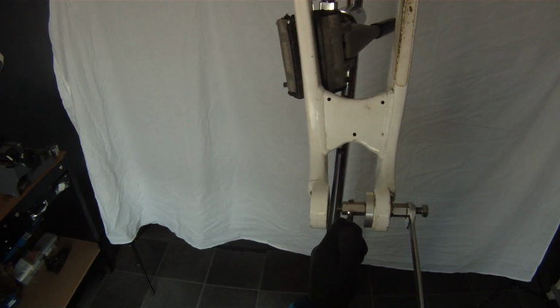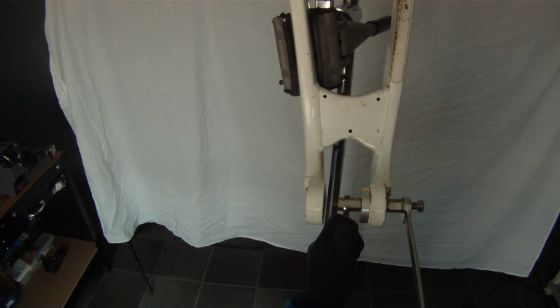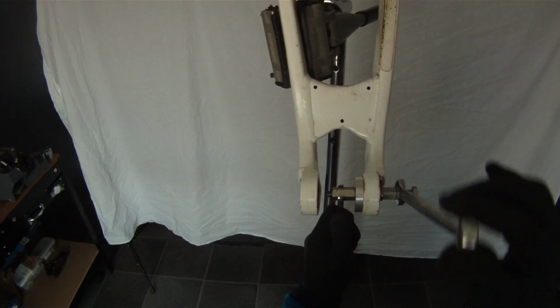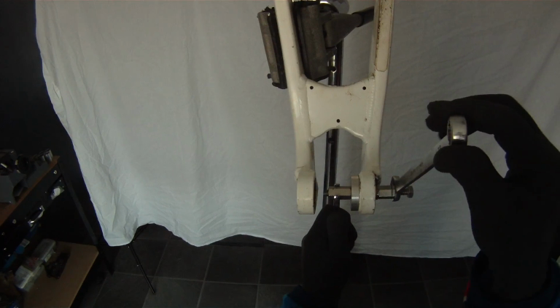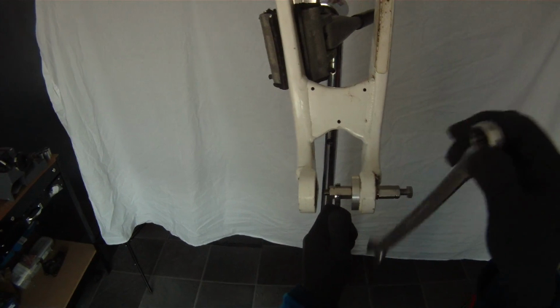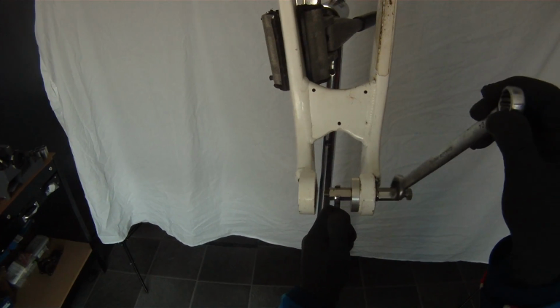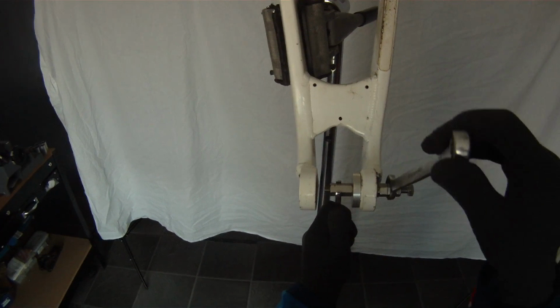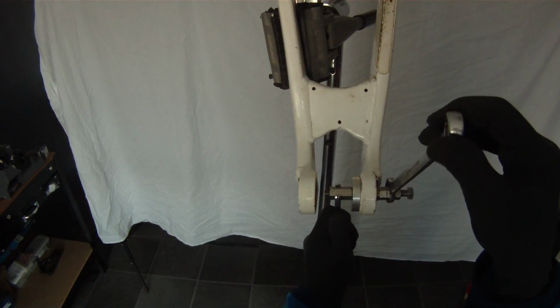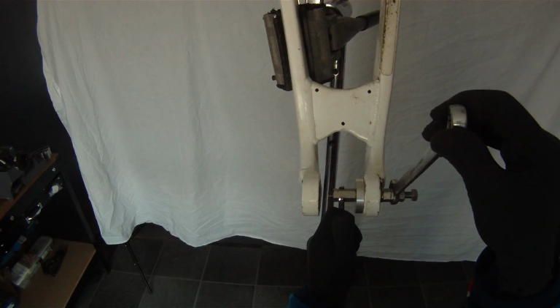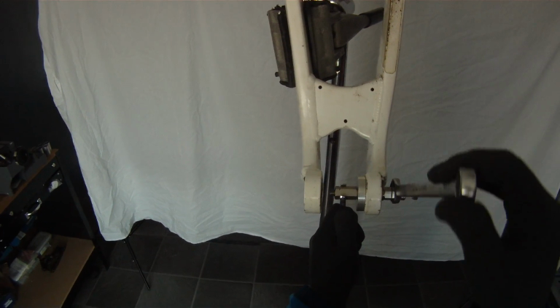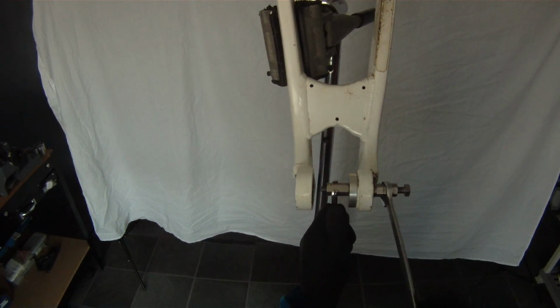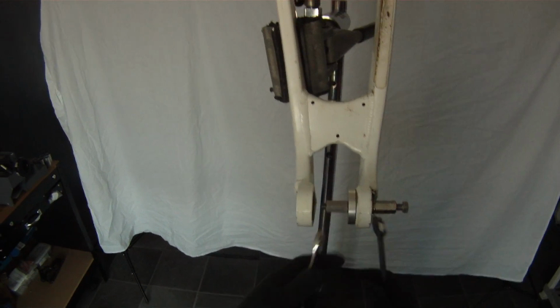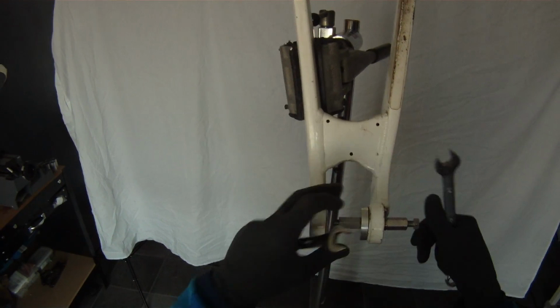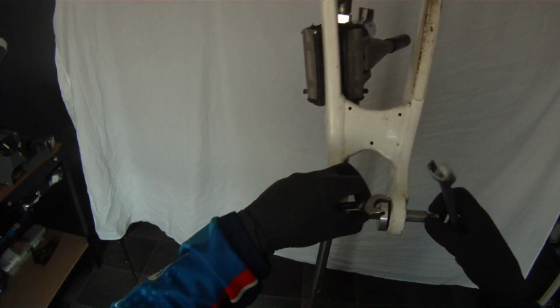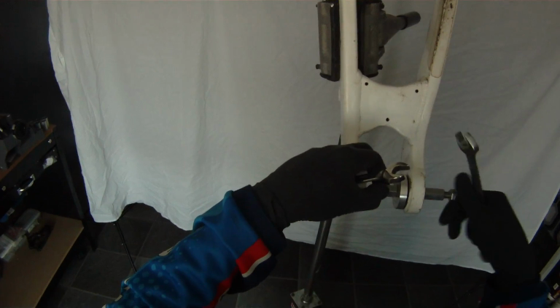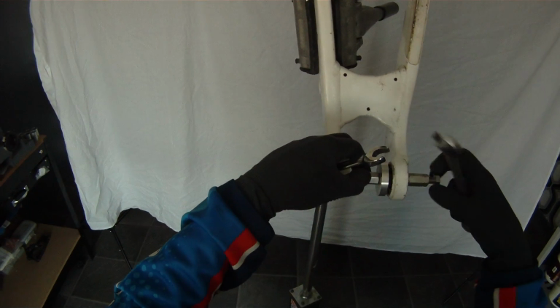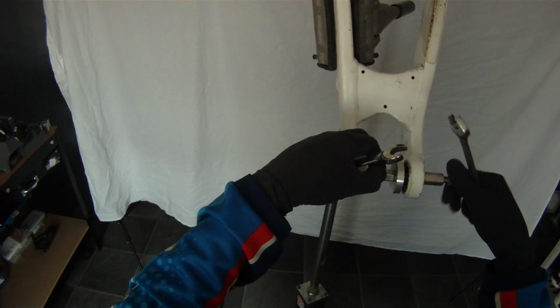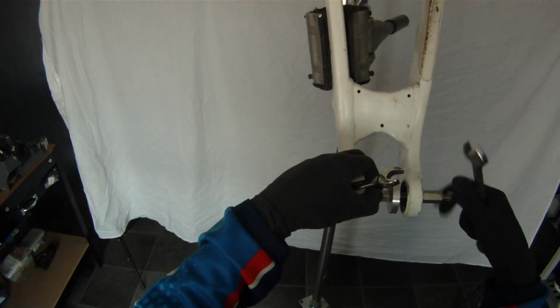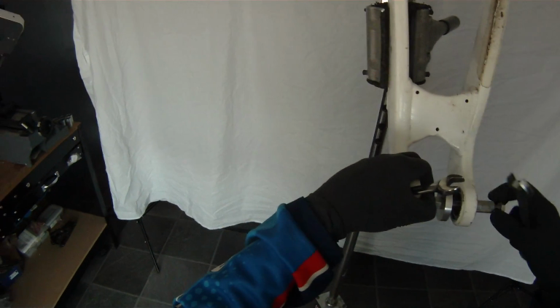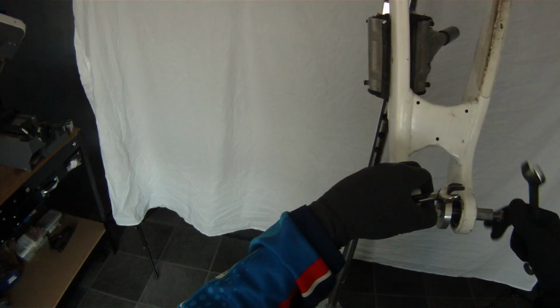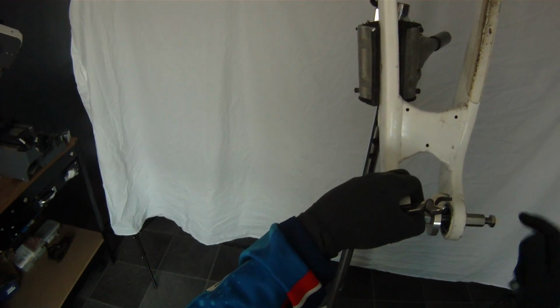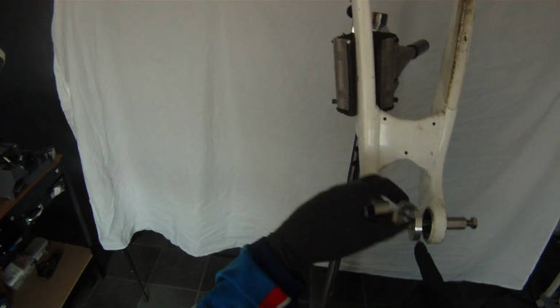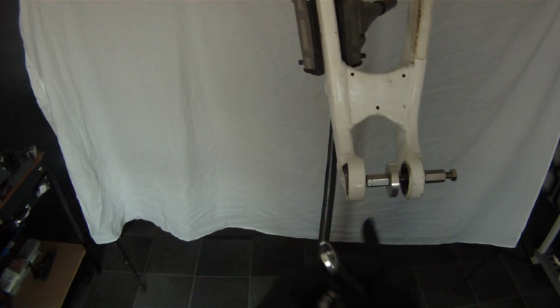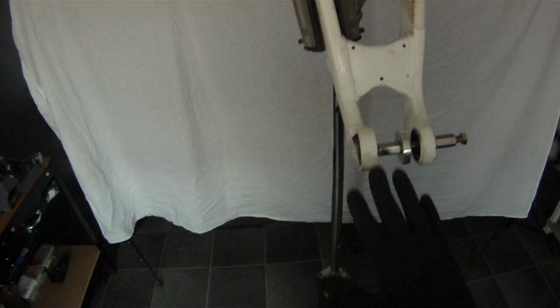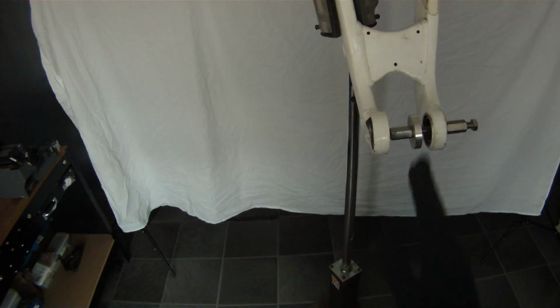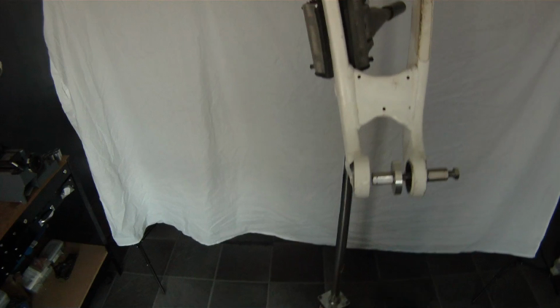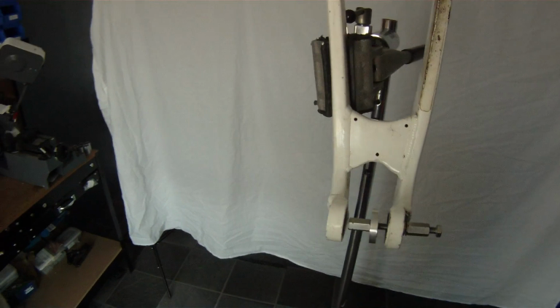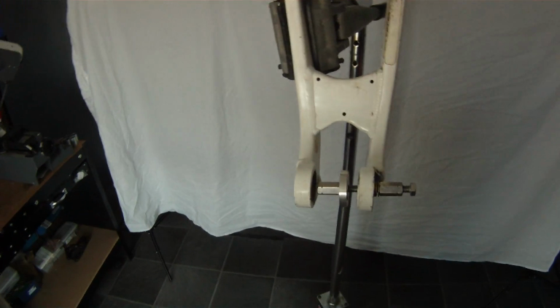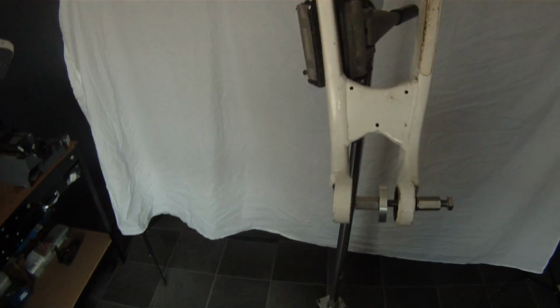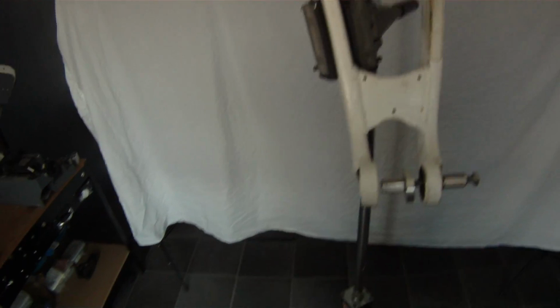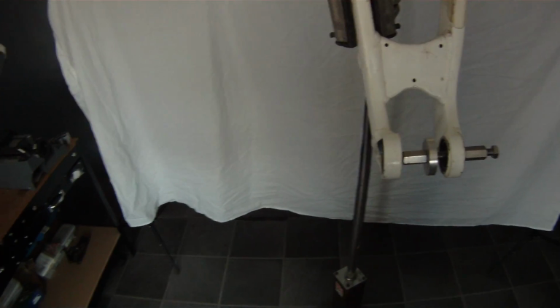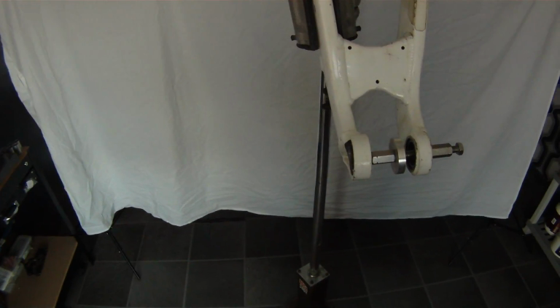I'm going to stop it there and ease it off. What I do now is I simply slacken this part off and have a look at the back of the housing. I can visually see that it's sitting where it should be, so I'm going to leave it there.